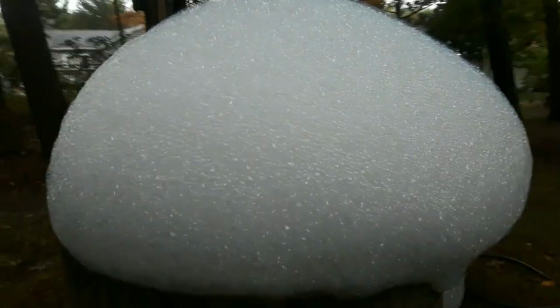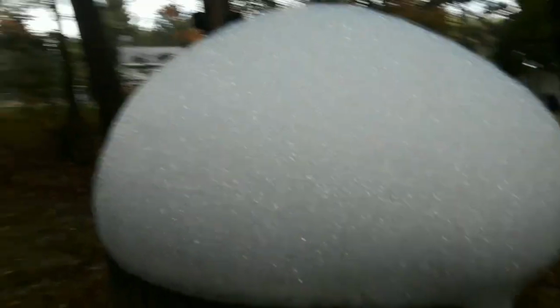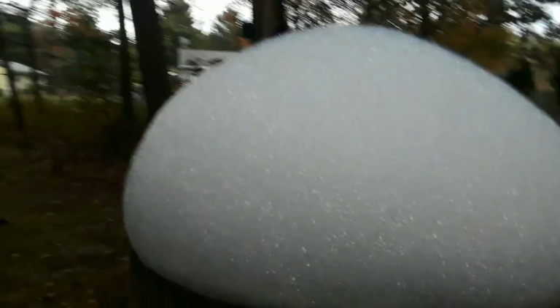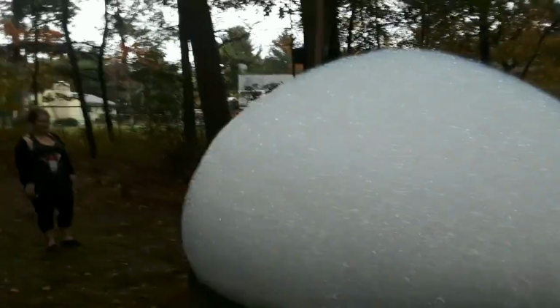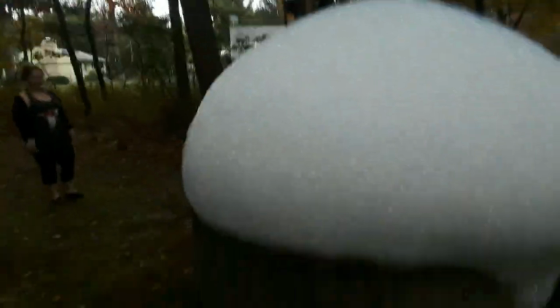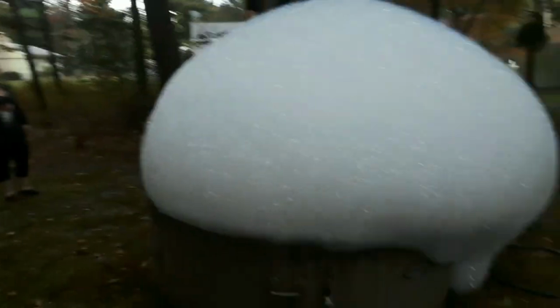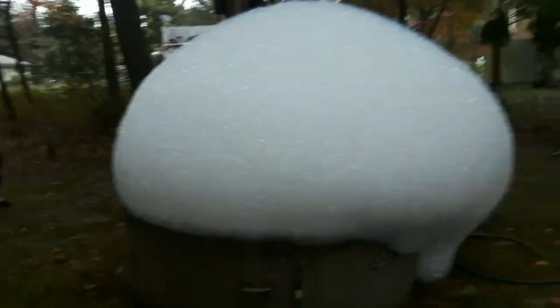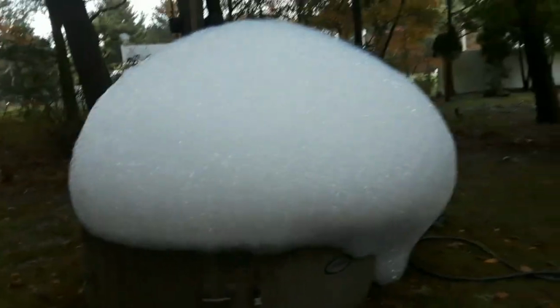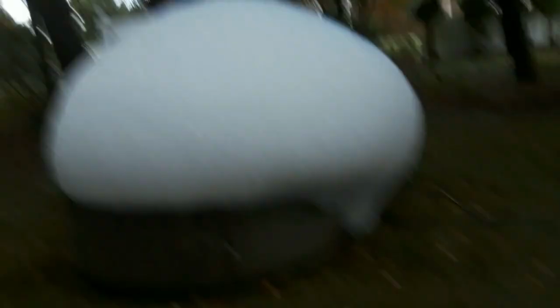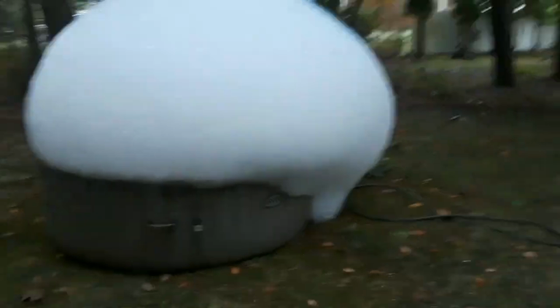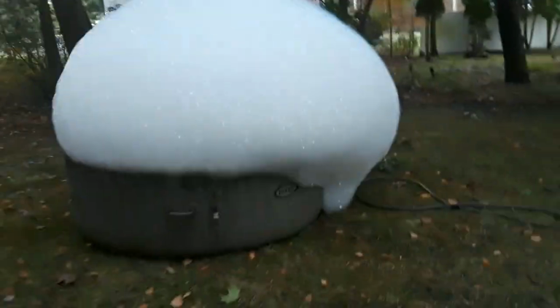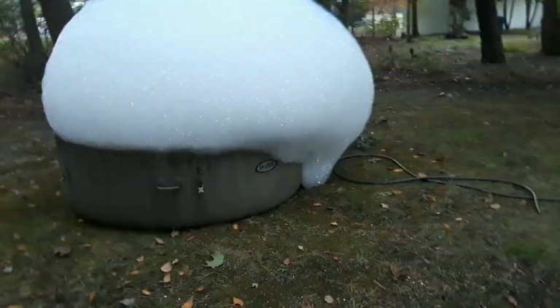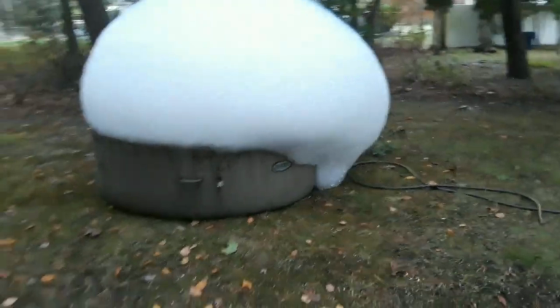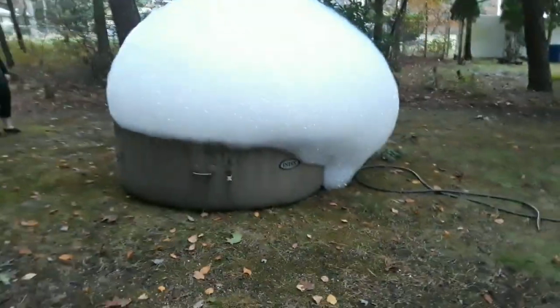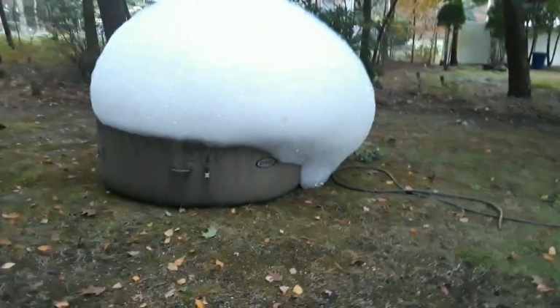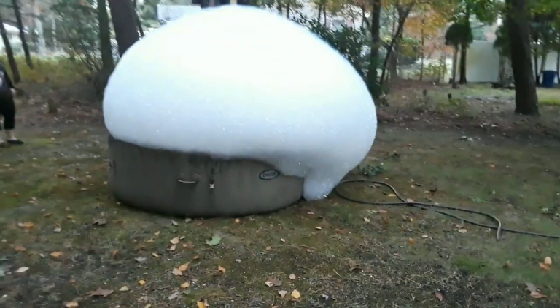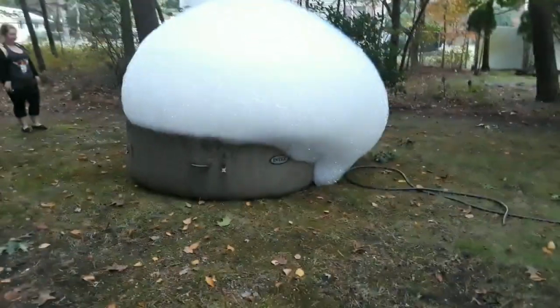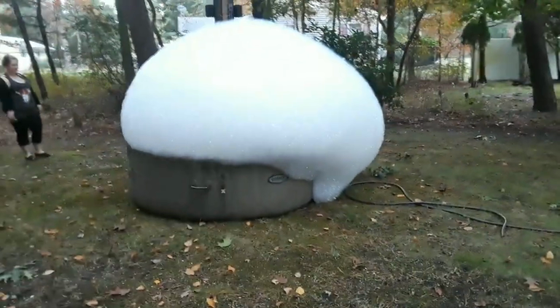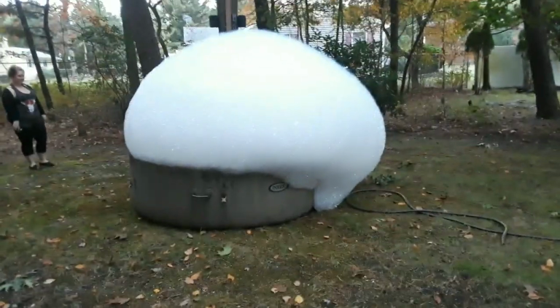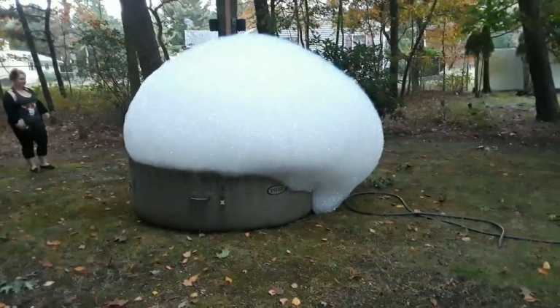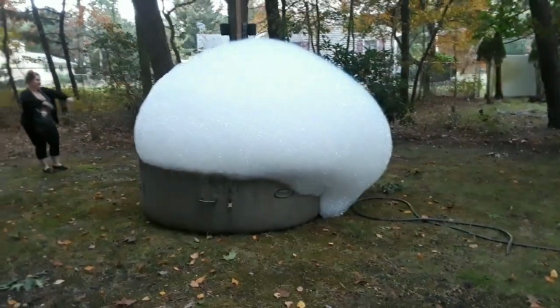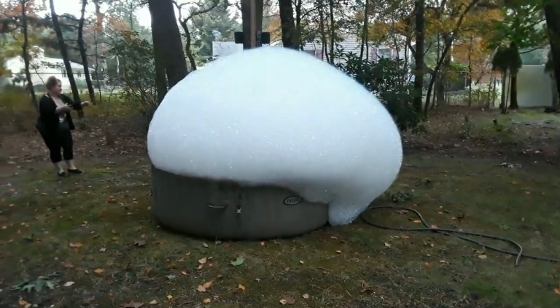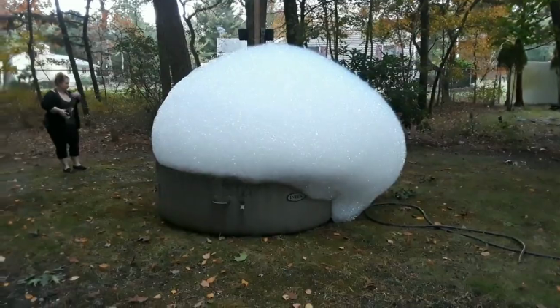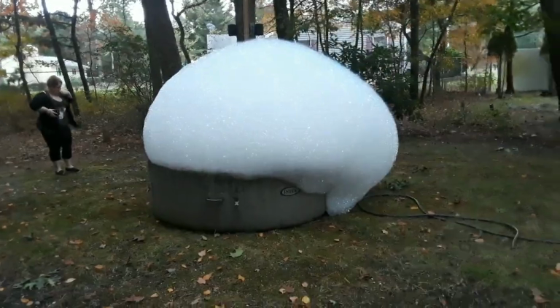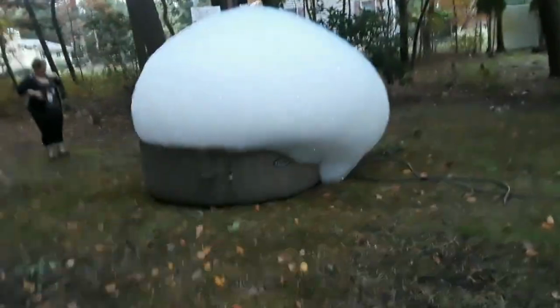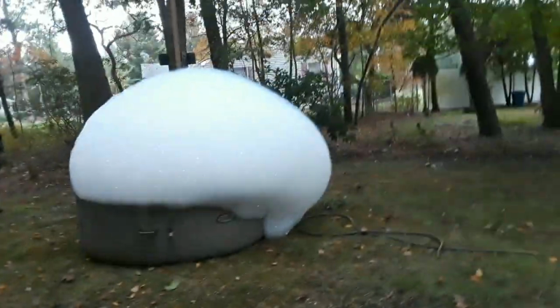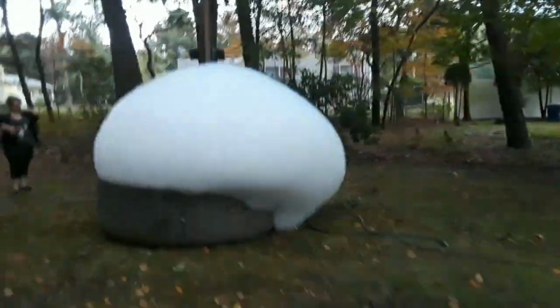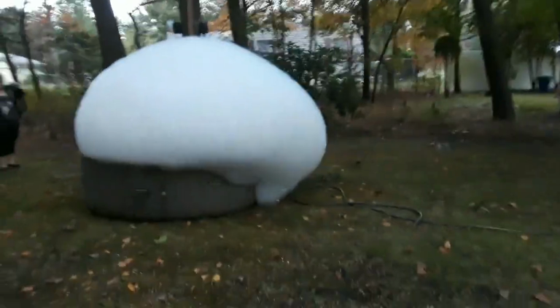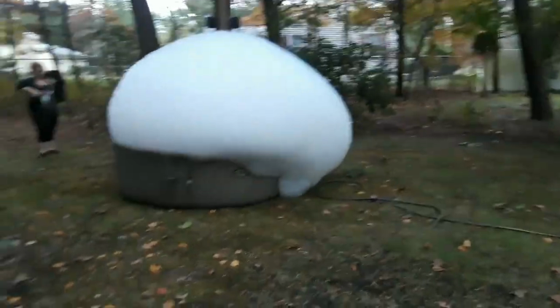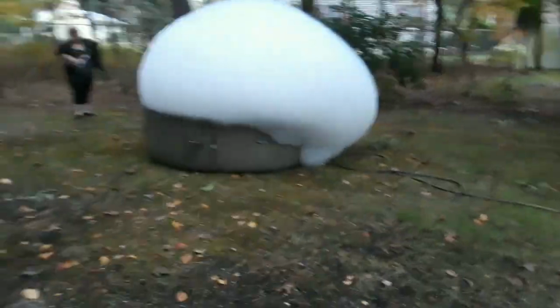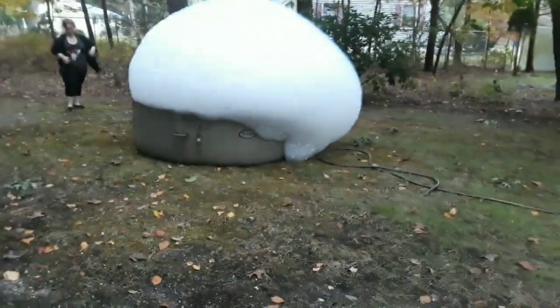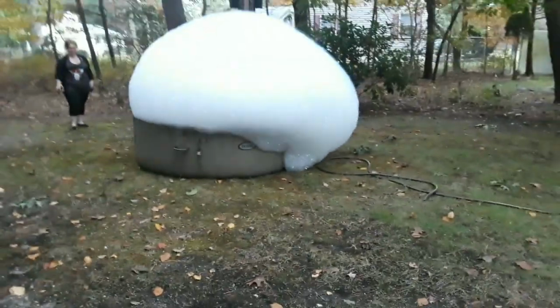It looks like a giant mushroom now. Wow, this is a good visual from back here.